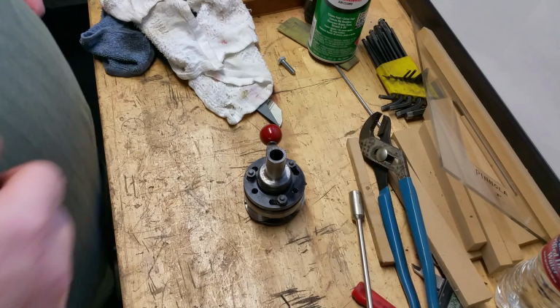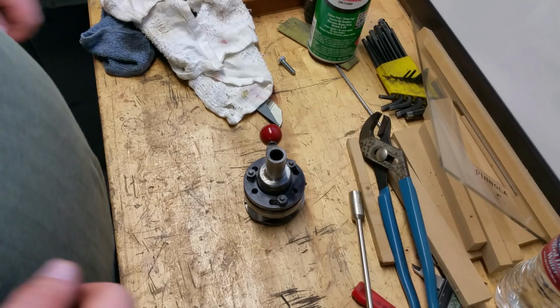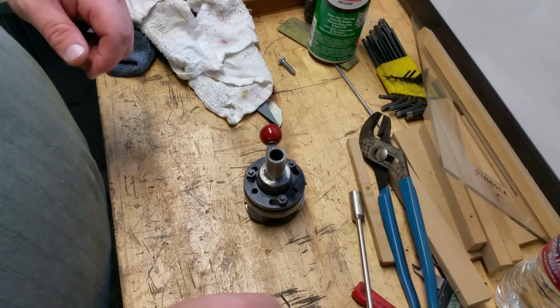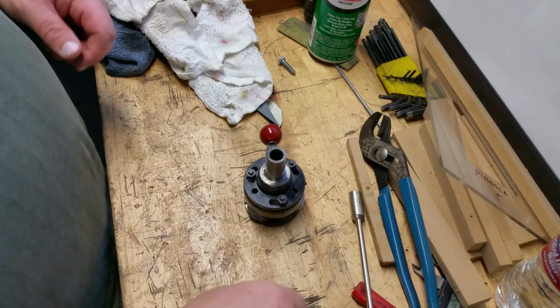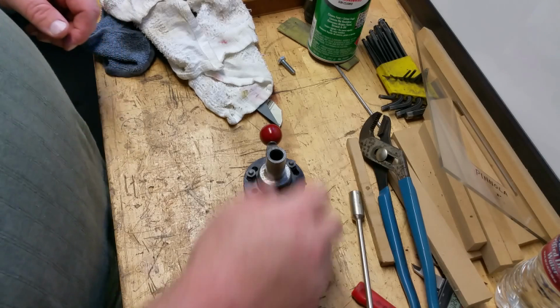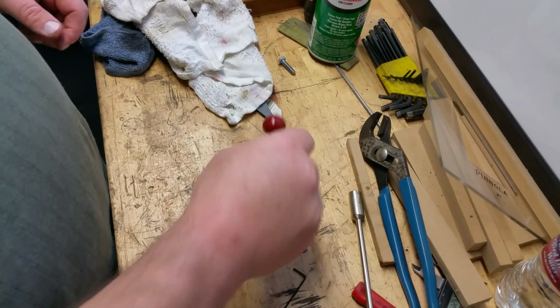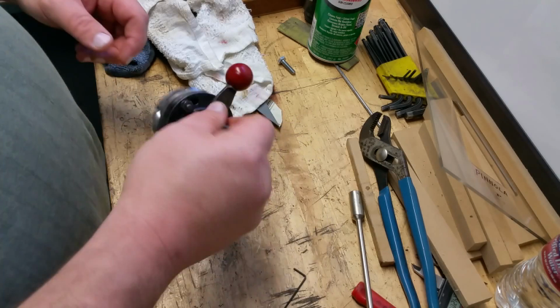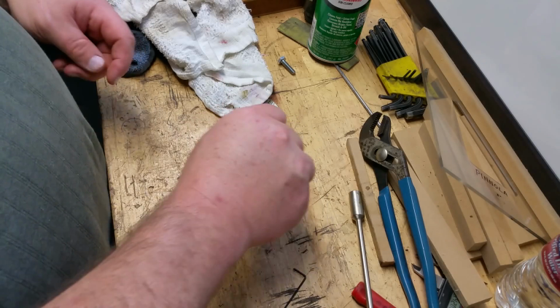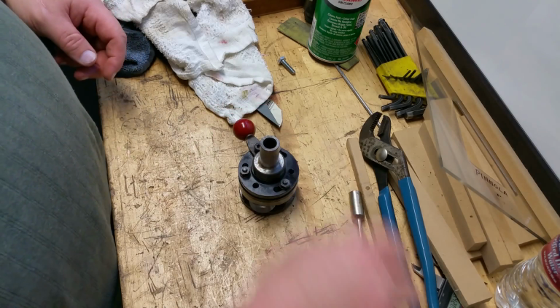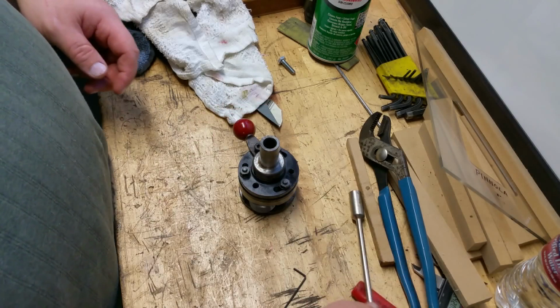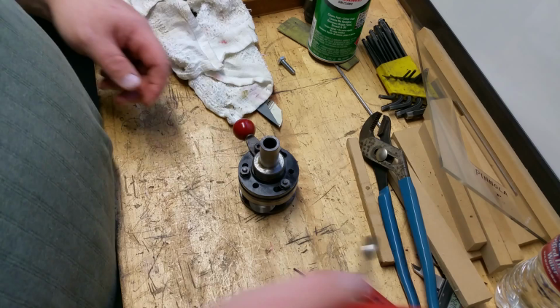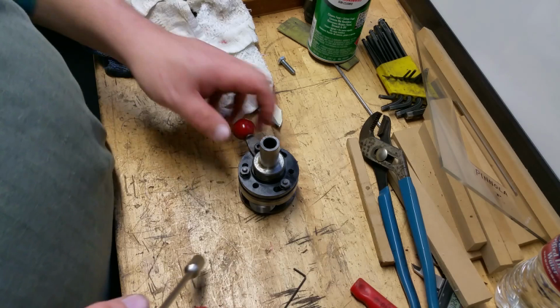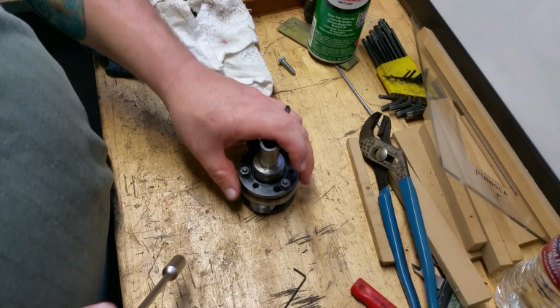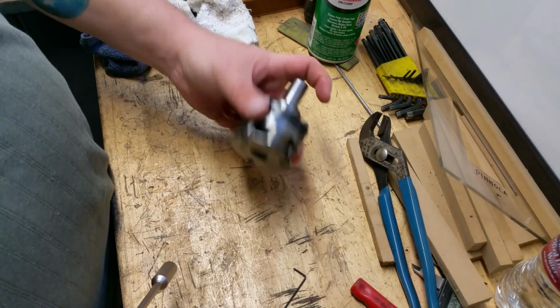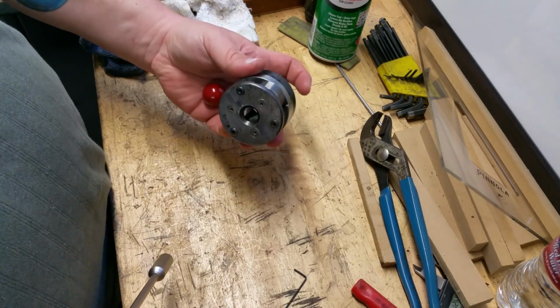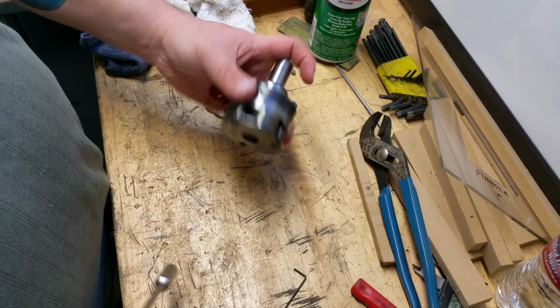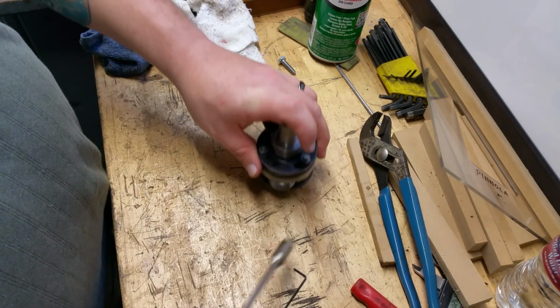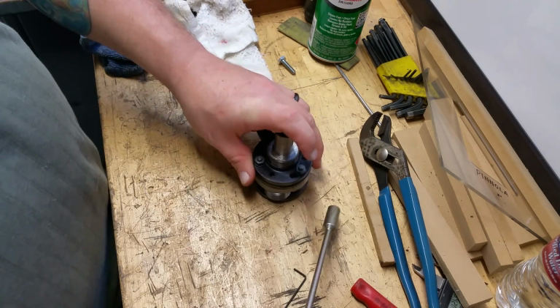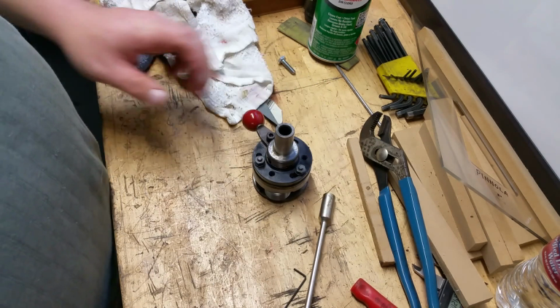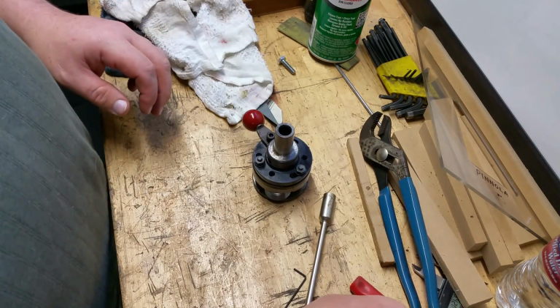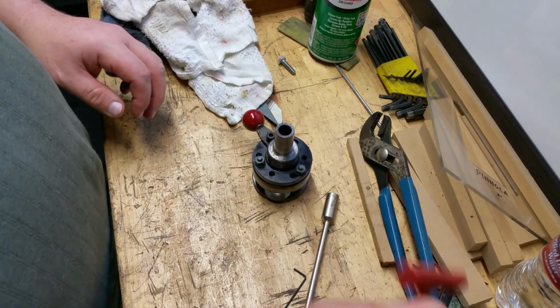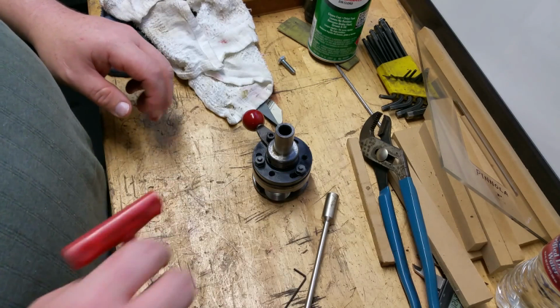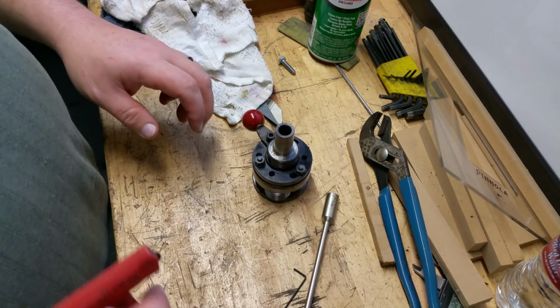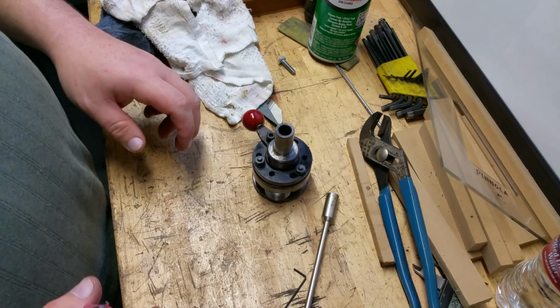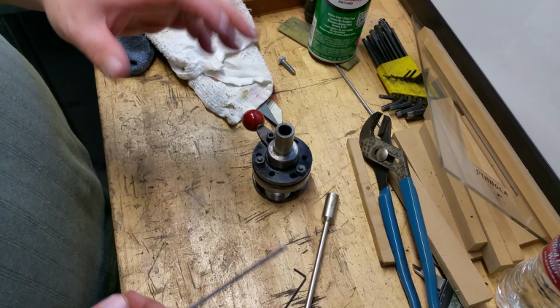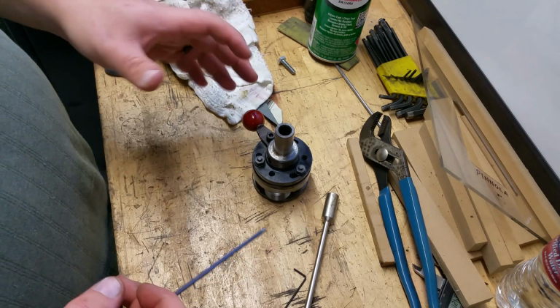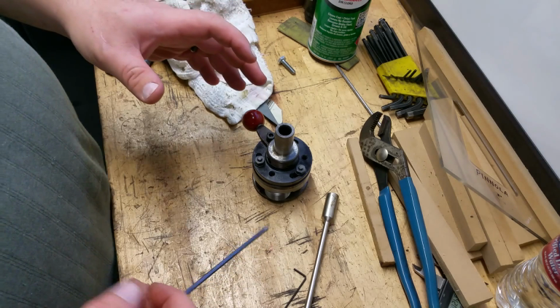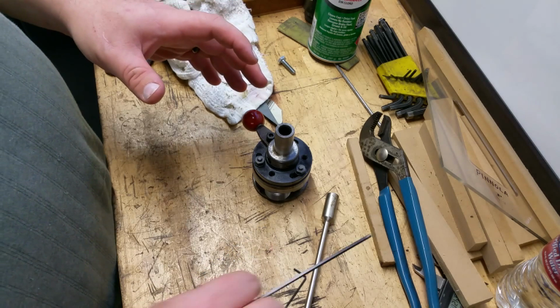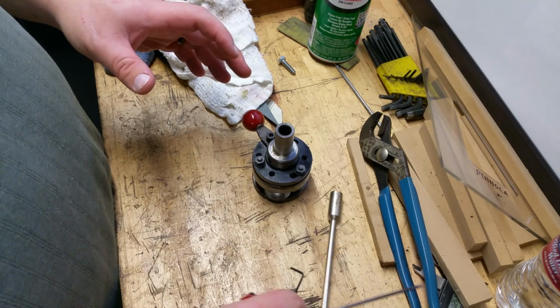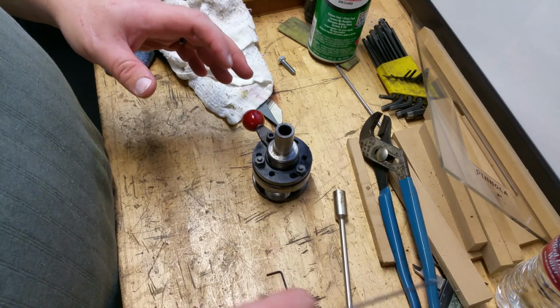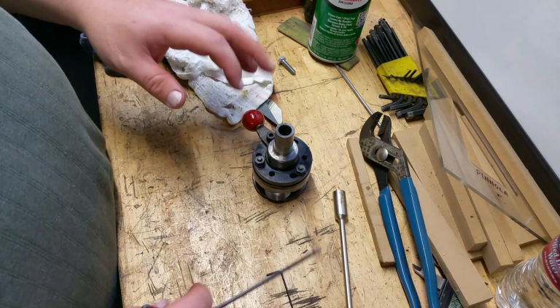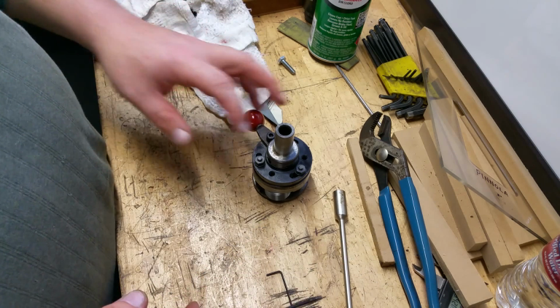Hi folks, this is Perry. I'm going to do a quick teardown video of this thread rolling head just to show you how it goes together and how it works.